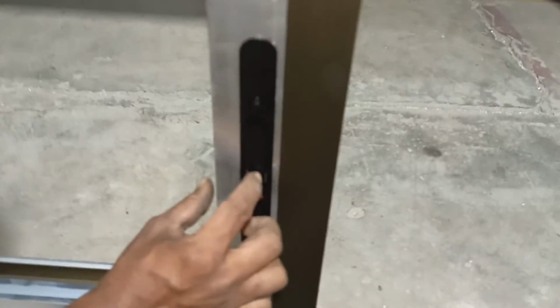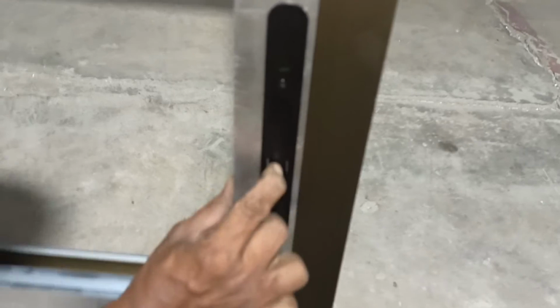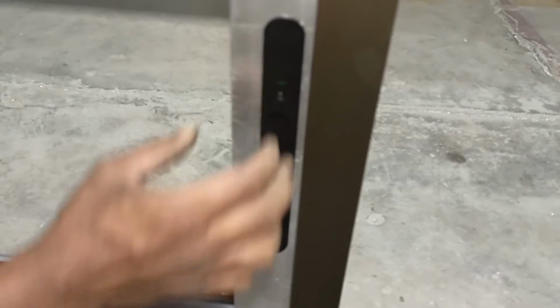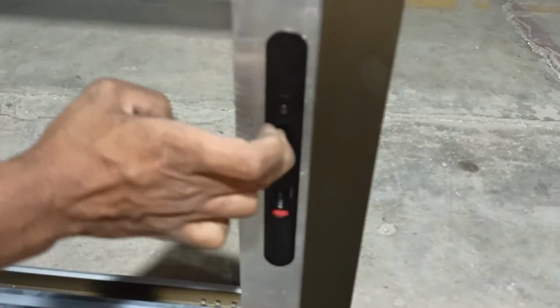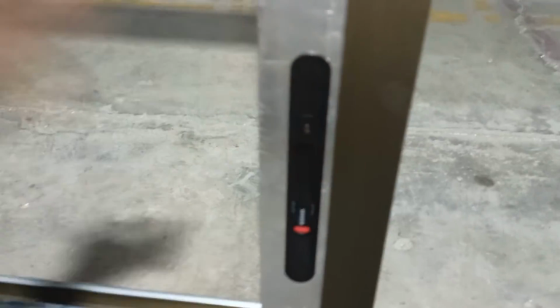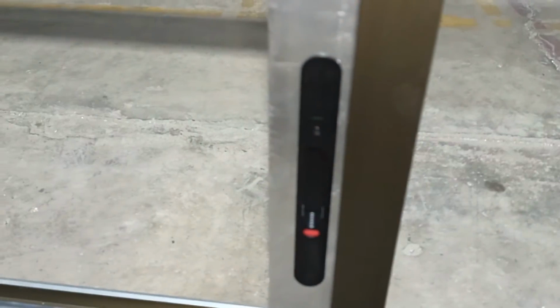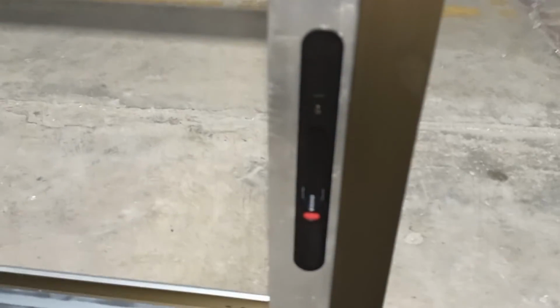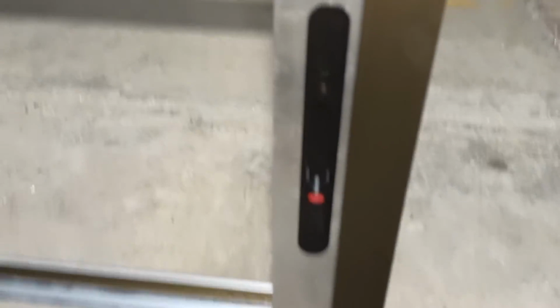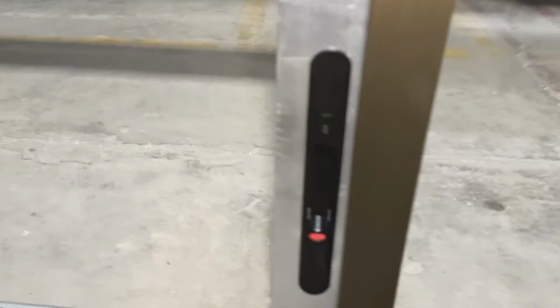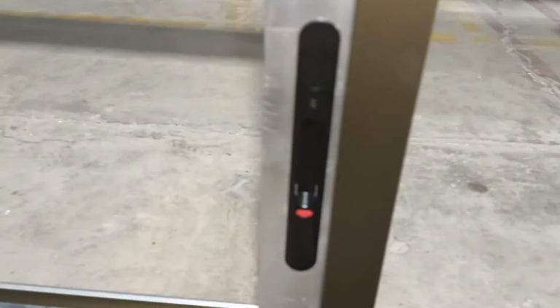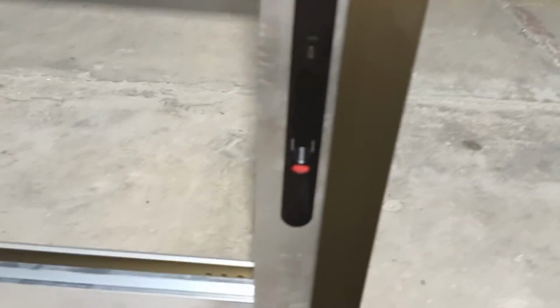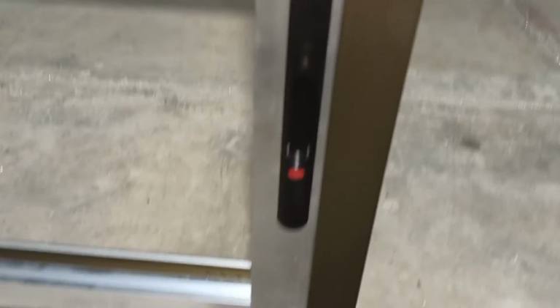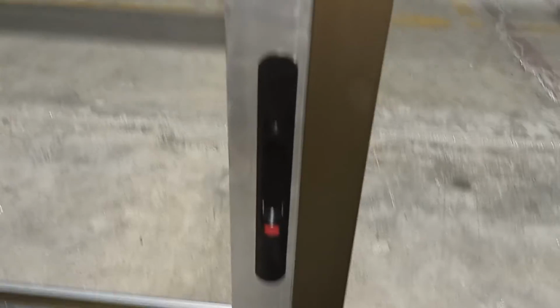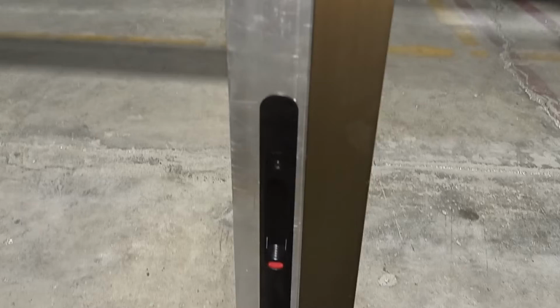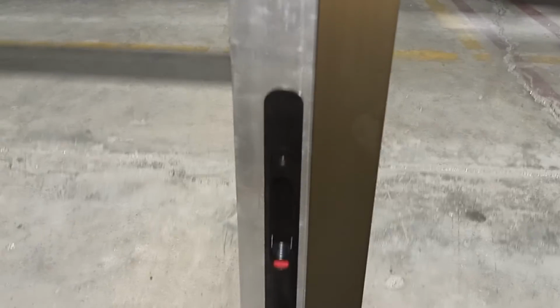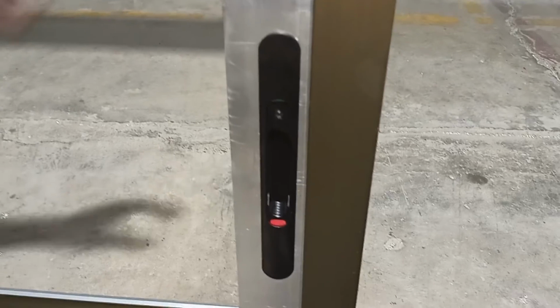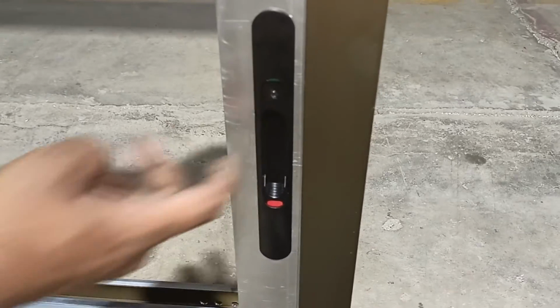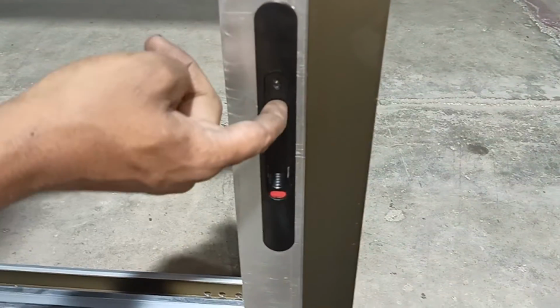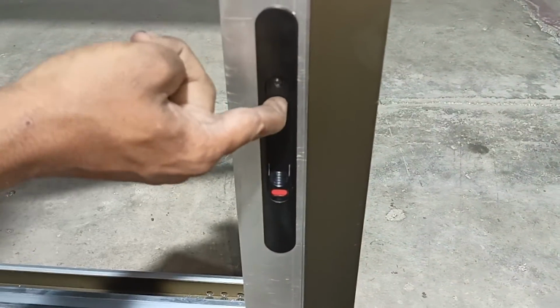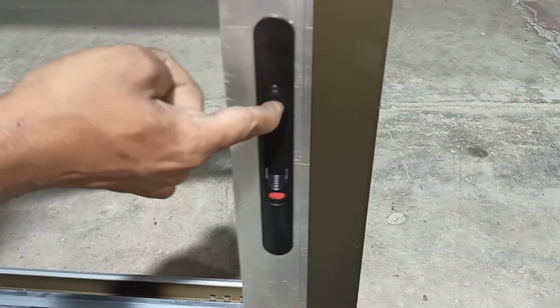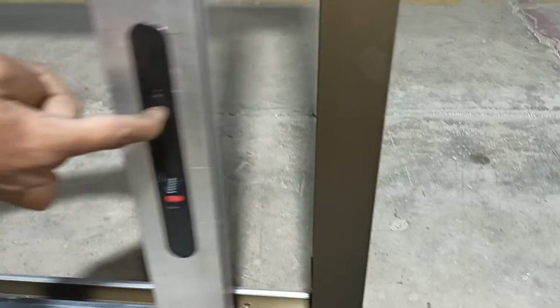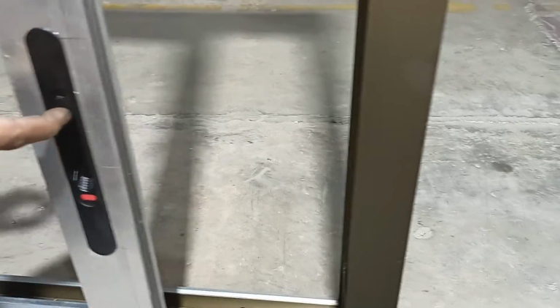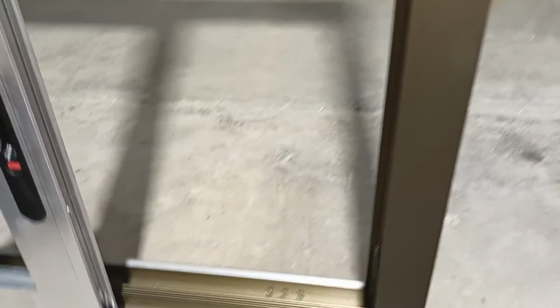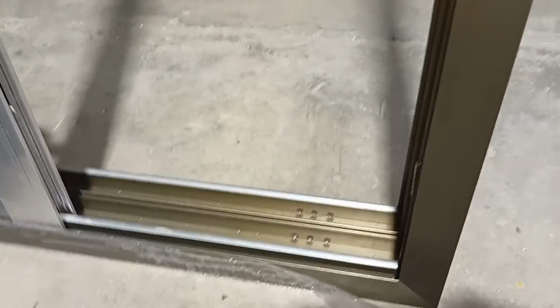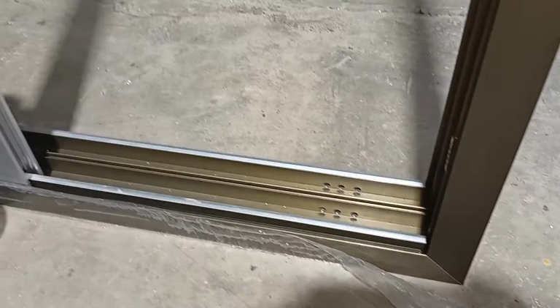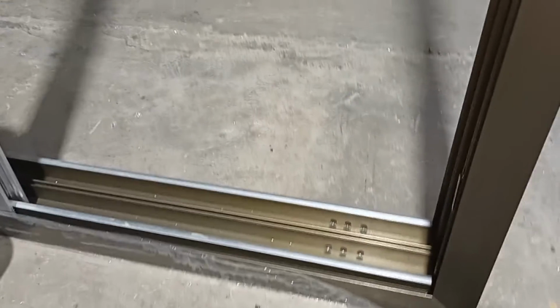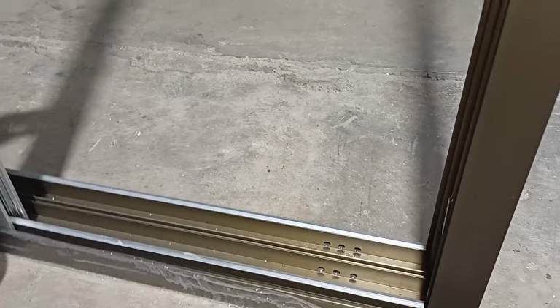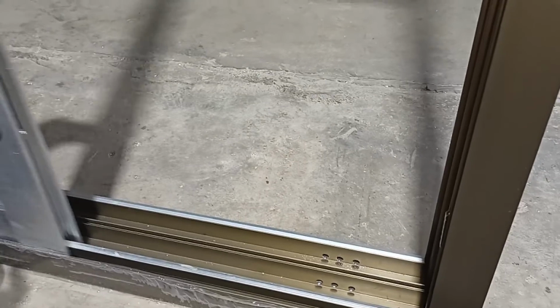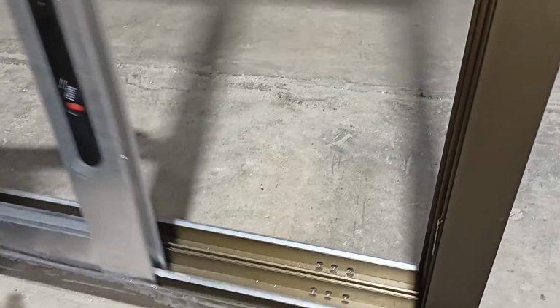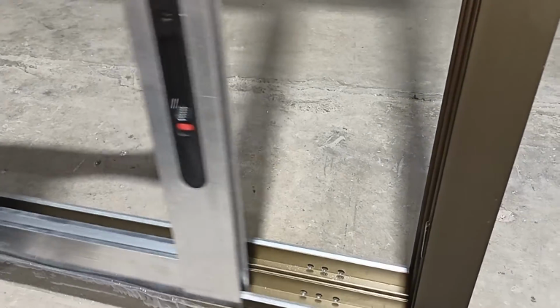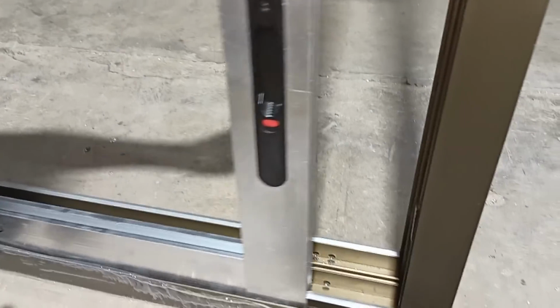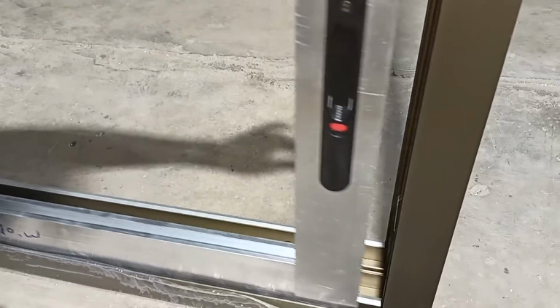Lock. Unlock is here. Unlock — this is a lock is here. Locked.